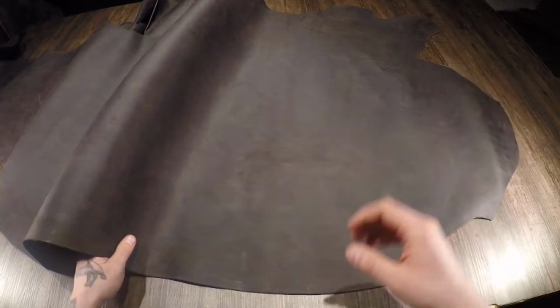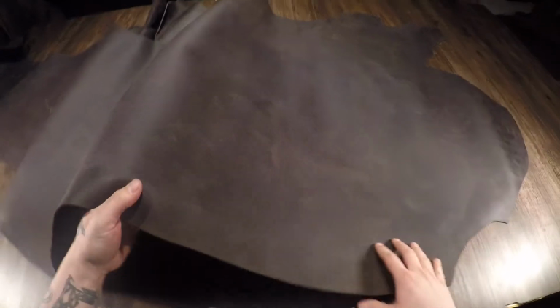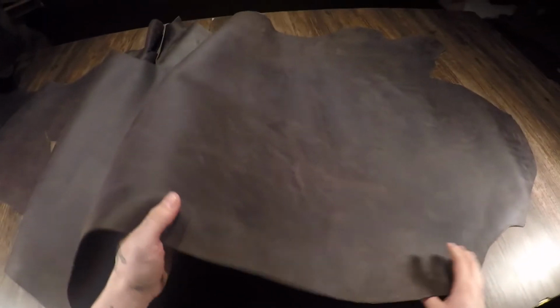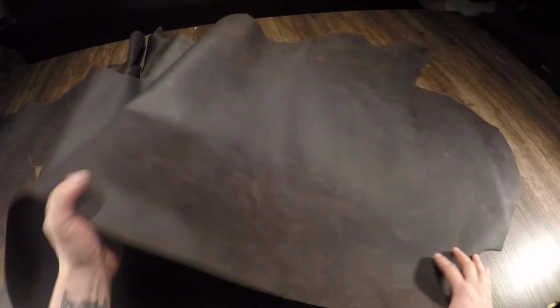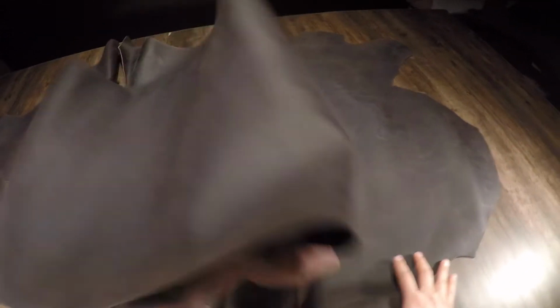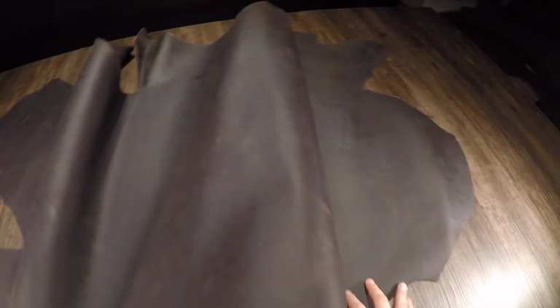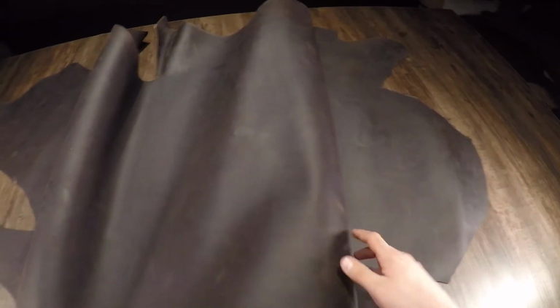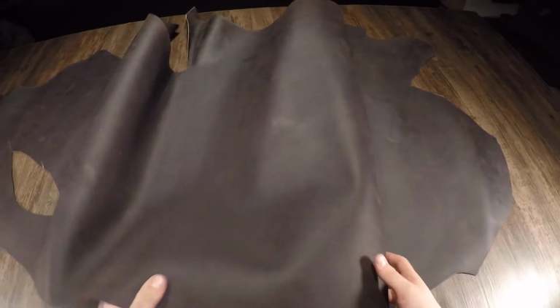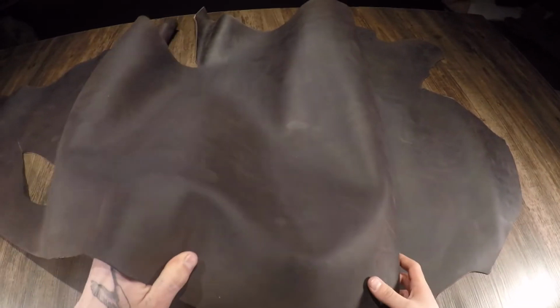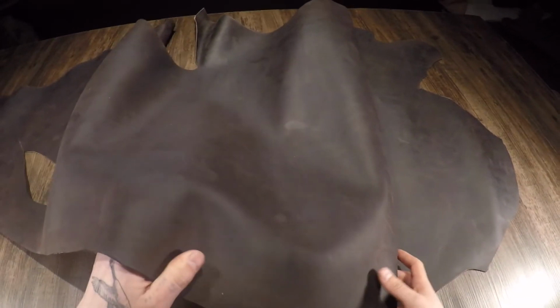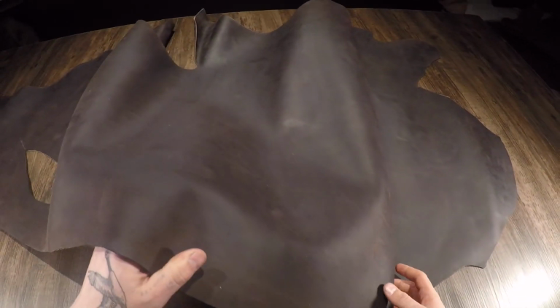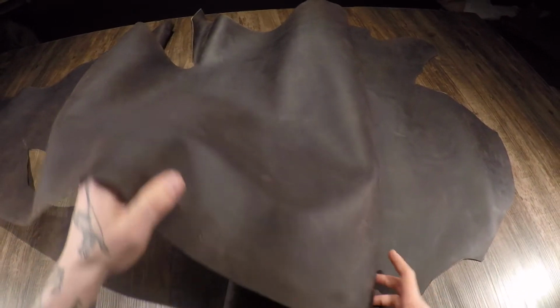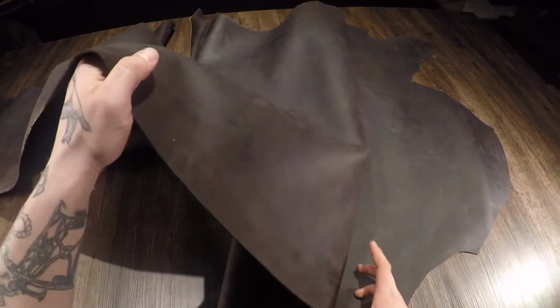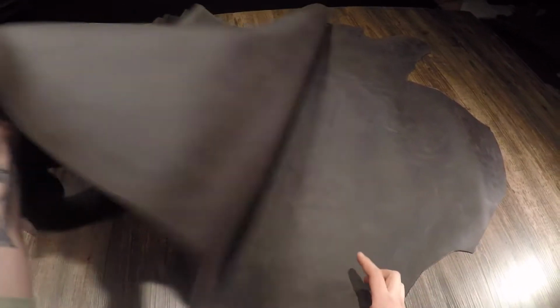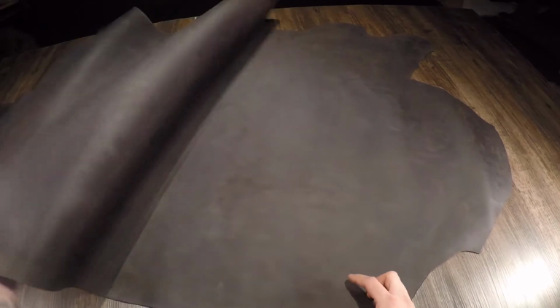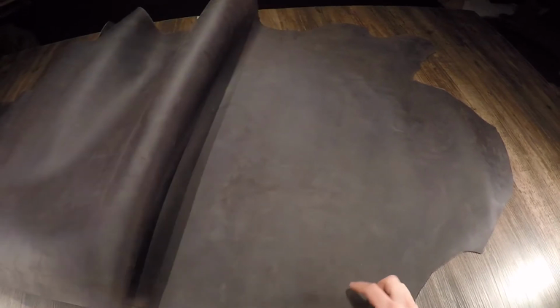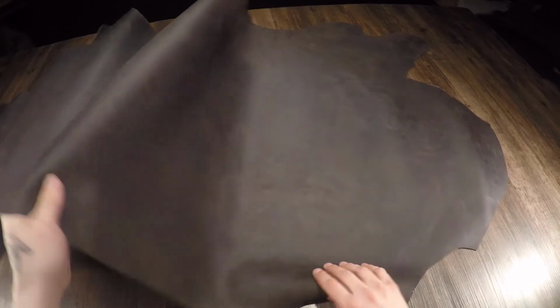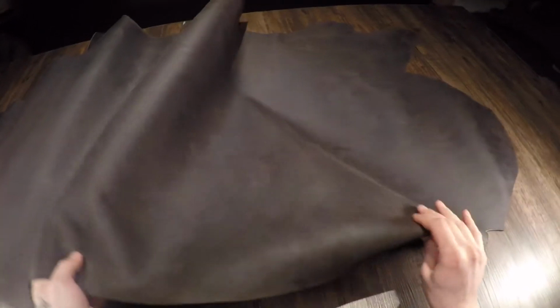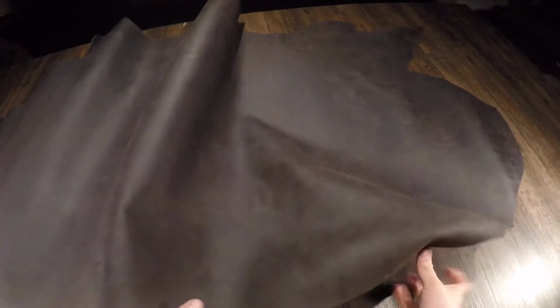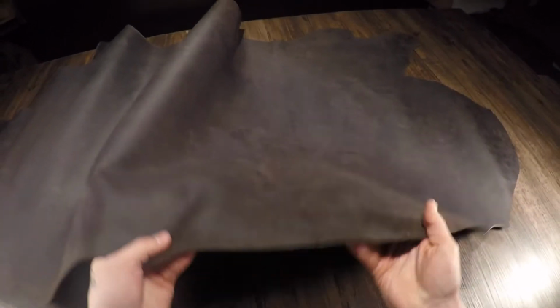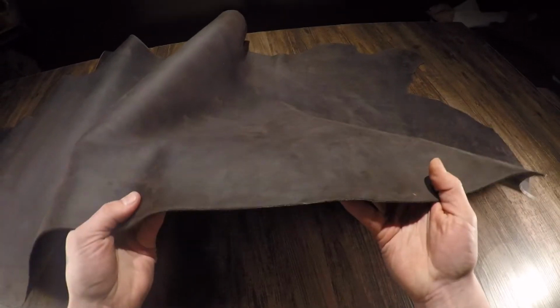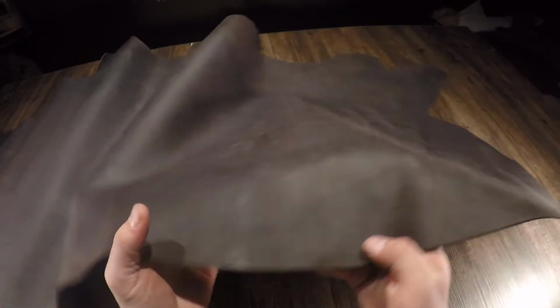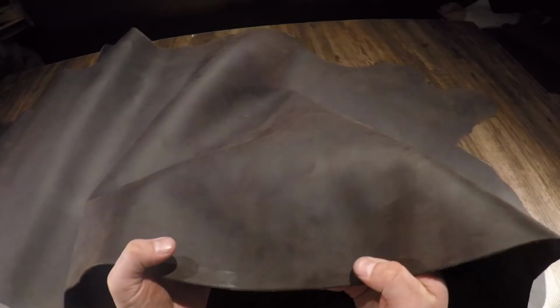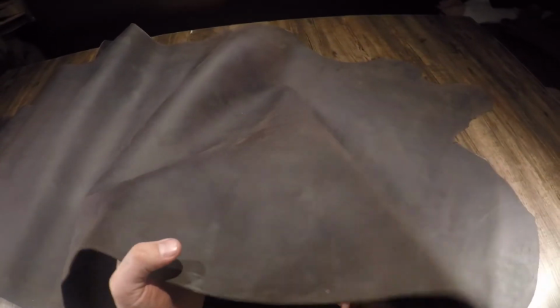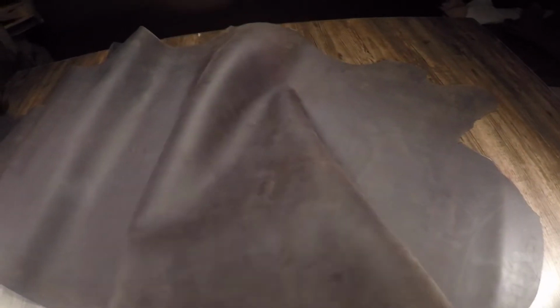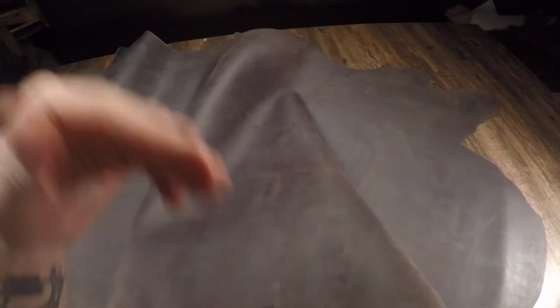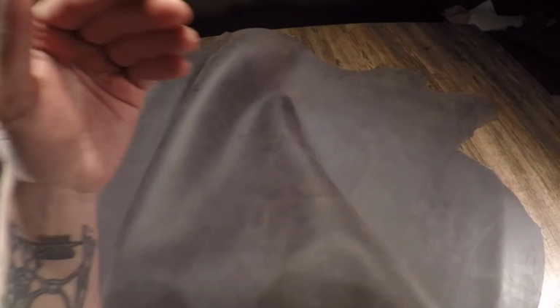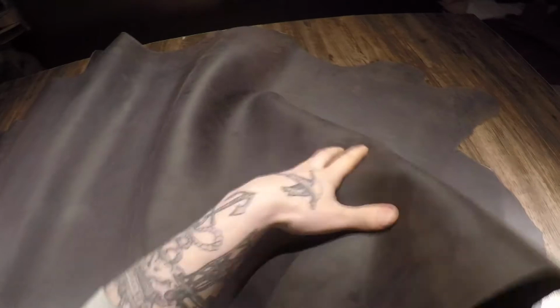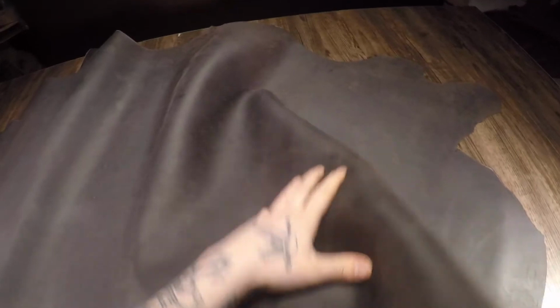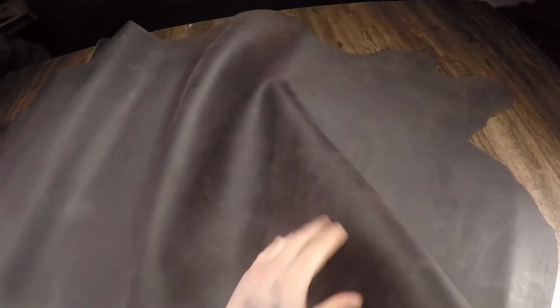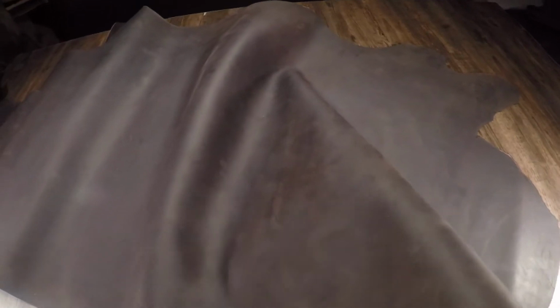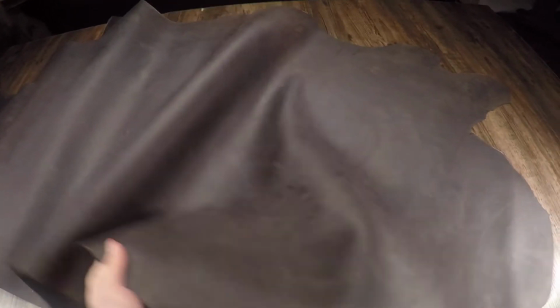Hey everyone, what I have here is the Horween Chamois Fudge Latigo. This is a 4 to 5 ounce combination tanned hide. Latigo being mentioned means that it is a chrome tan, re-tan, vegetable tan.